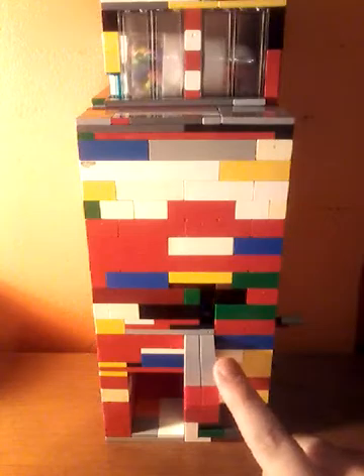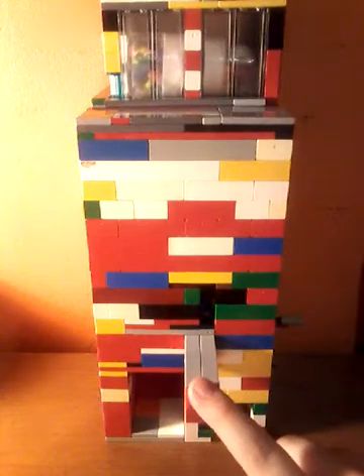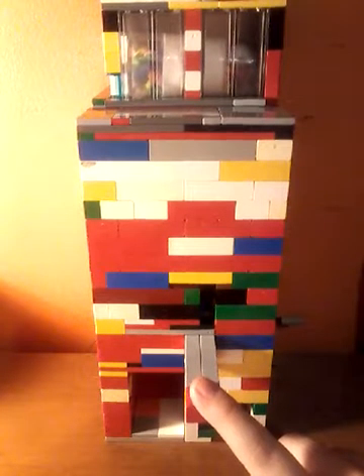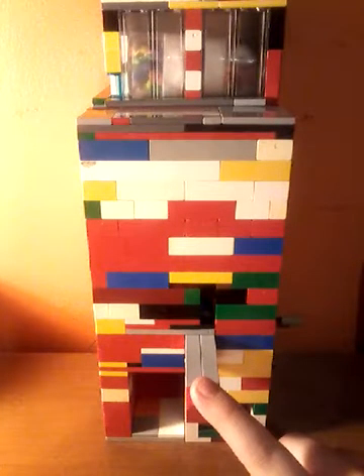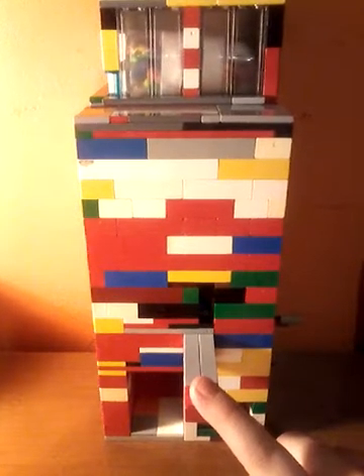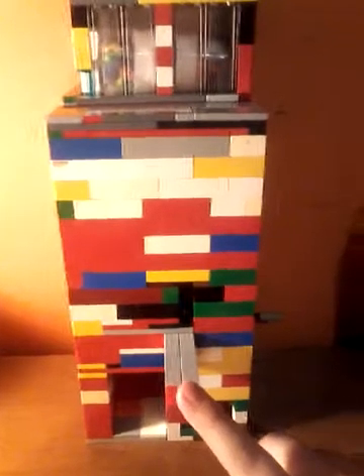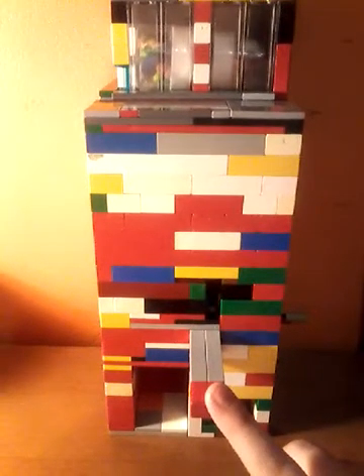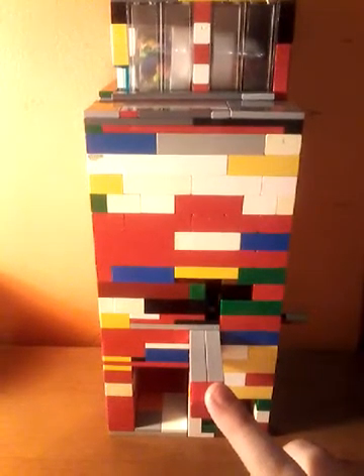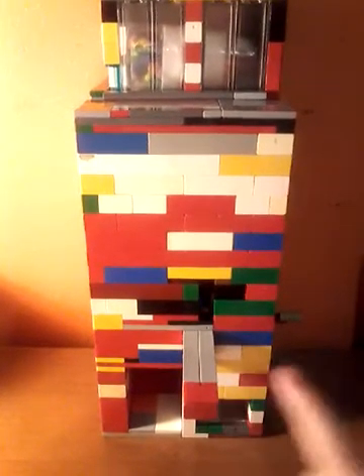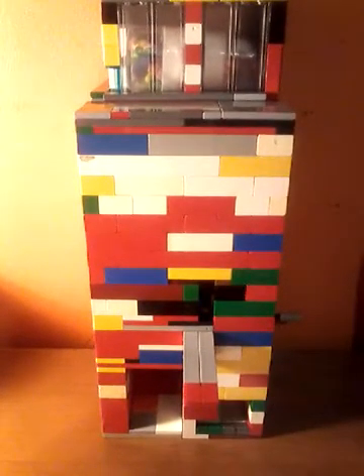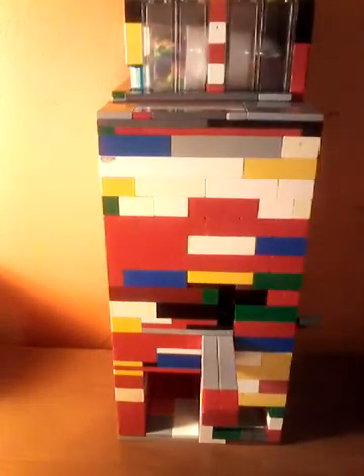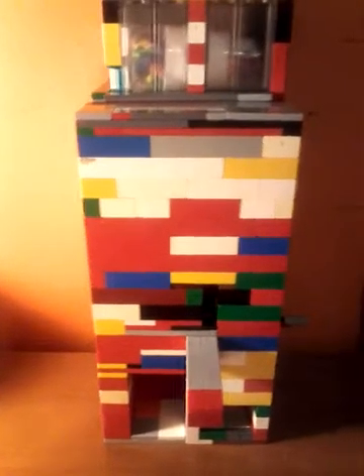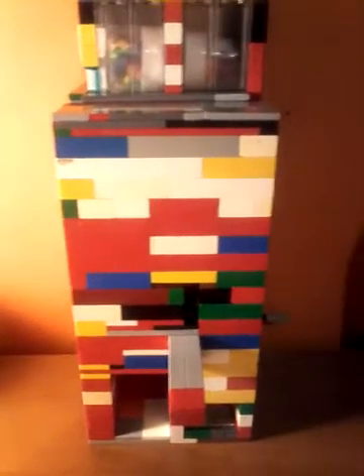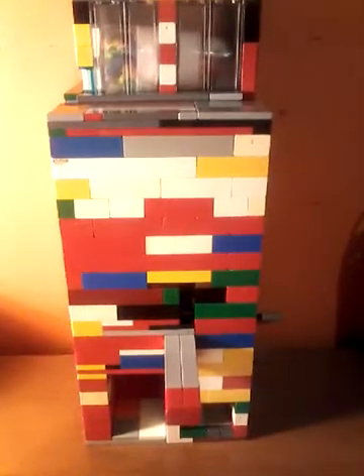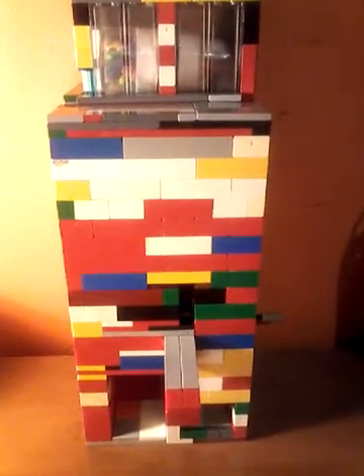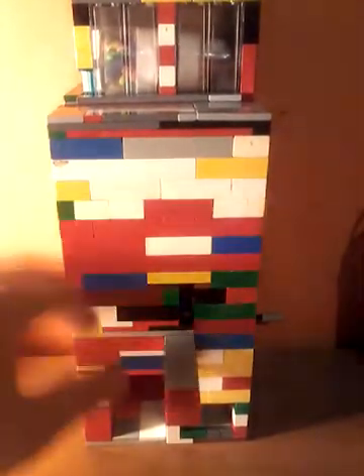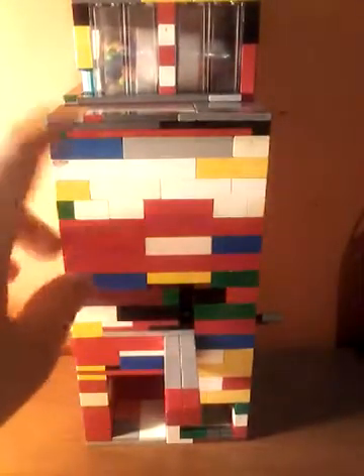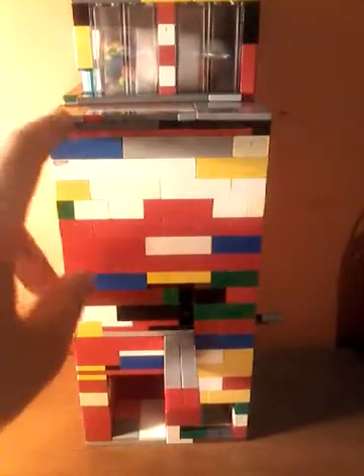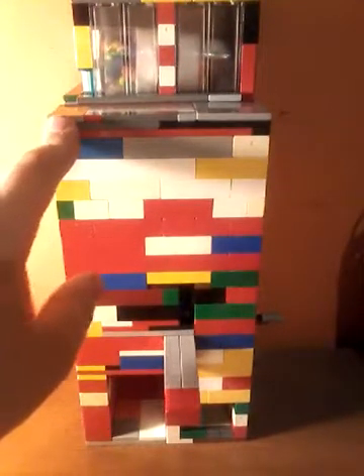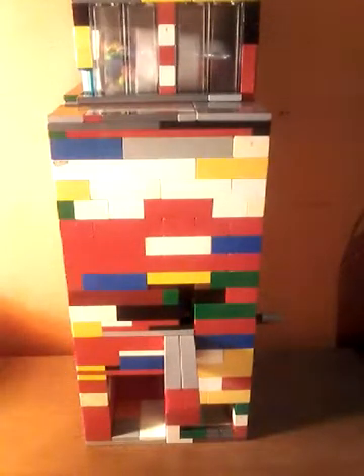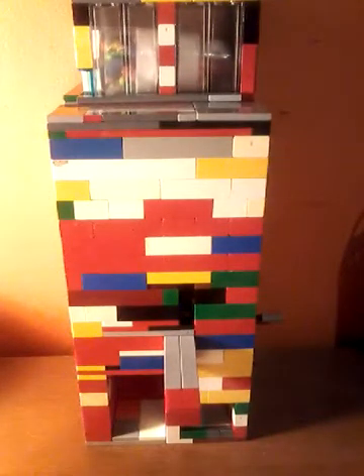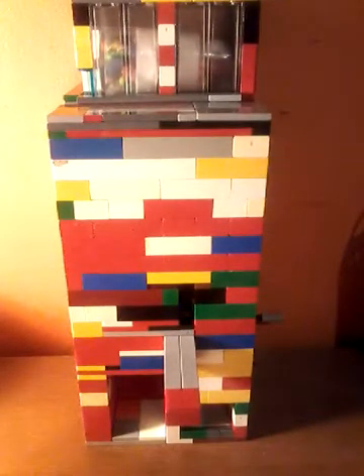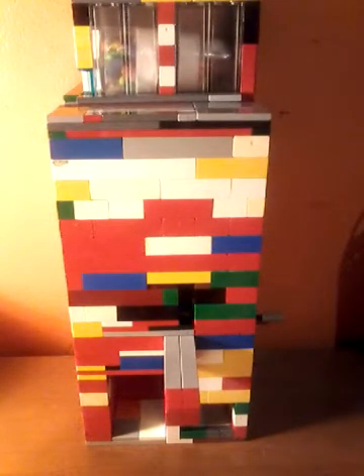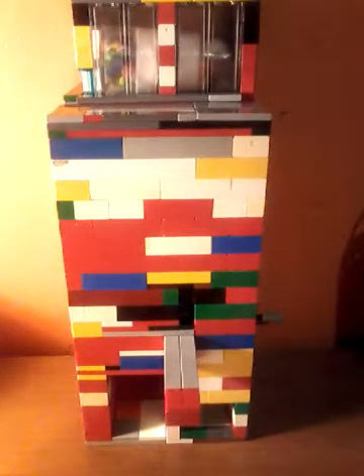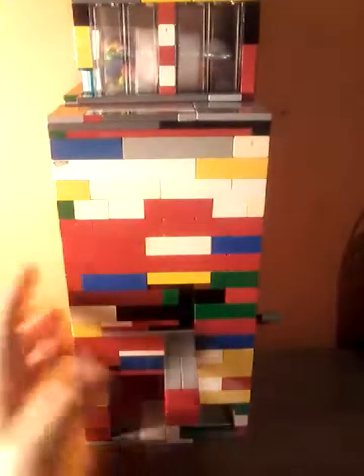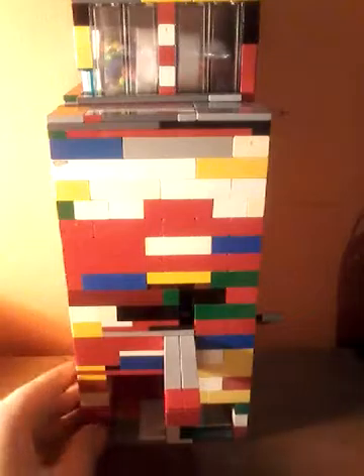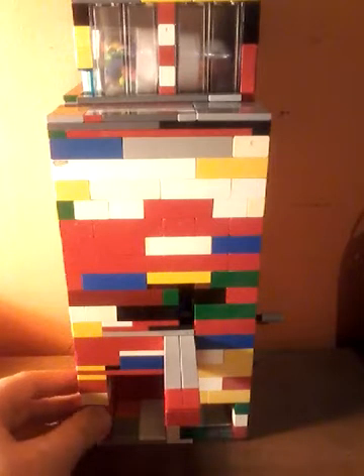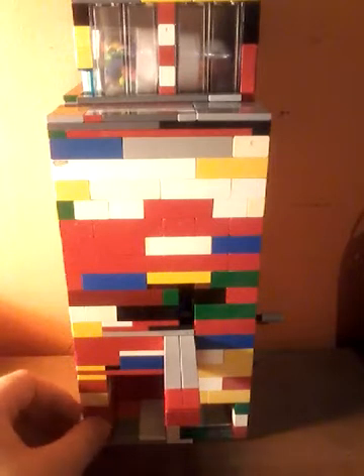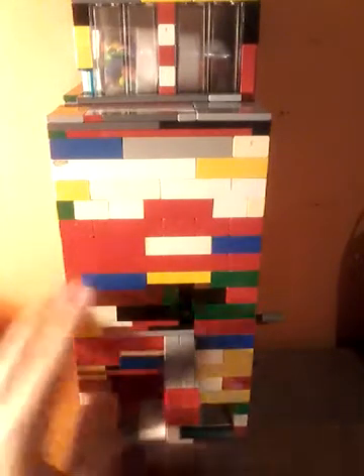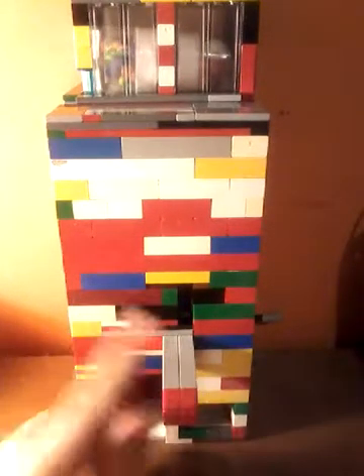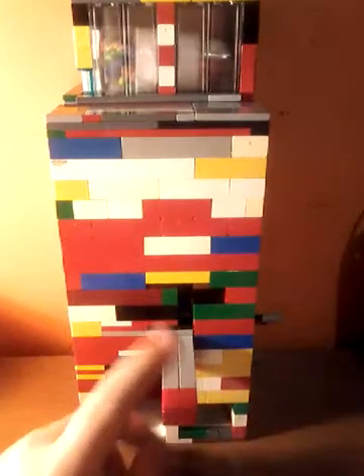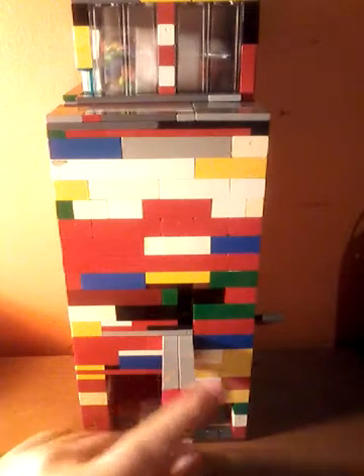It was originally Brick Ultra's design — the Brick Ultra design from the Oreo machine — but I just kind of extended the walls and the mechanism.